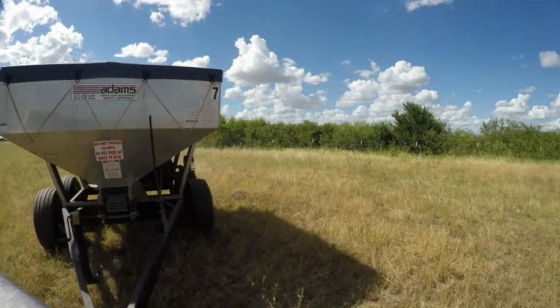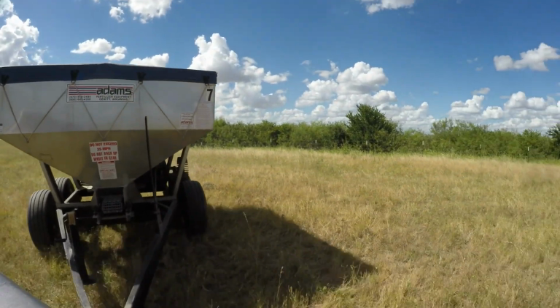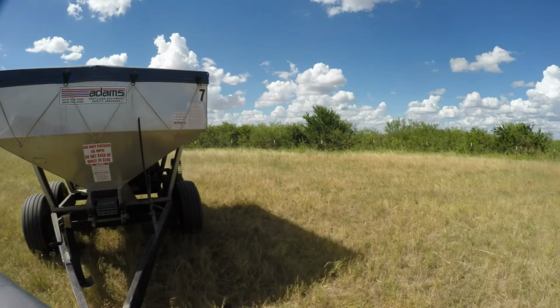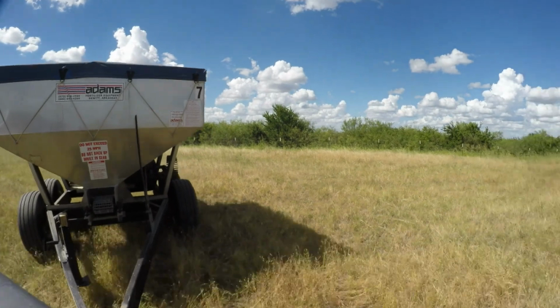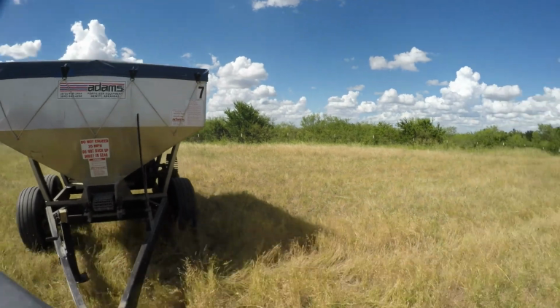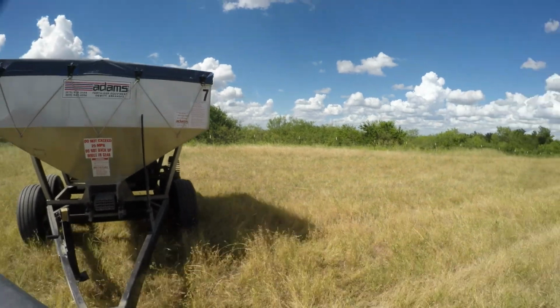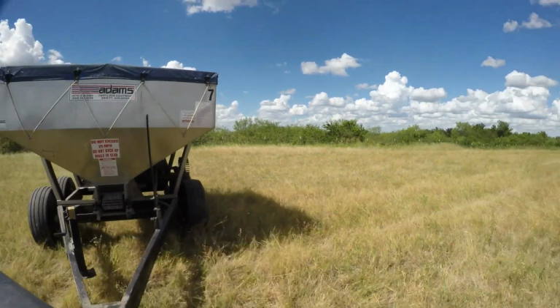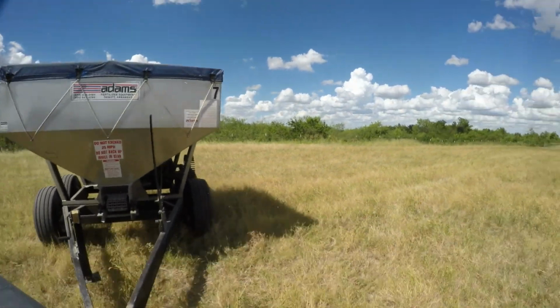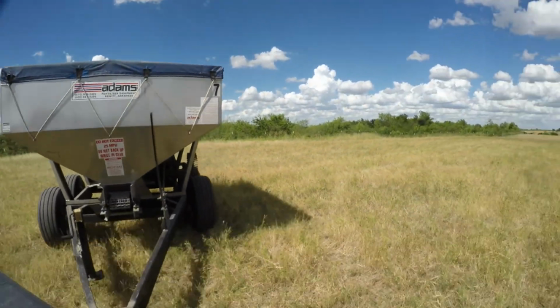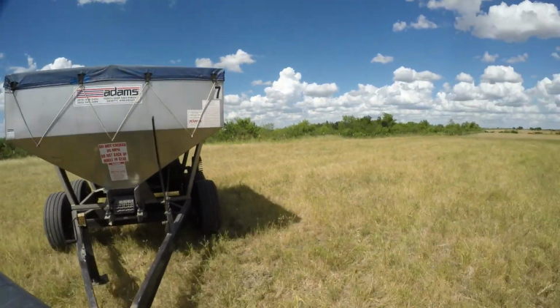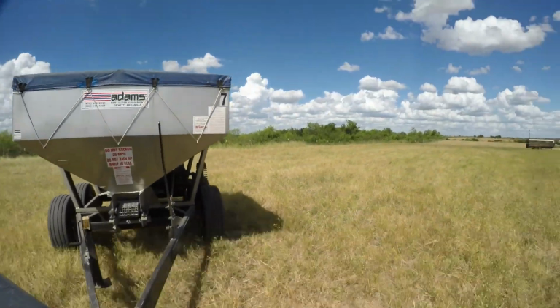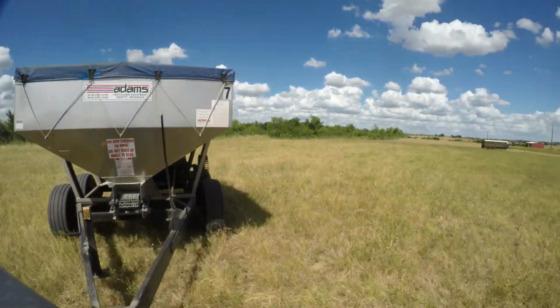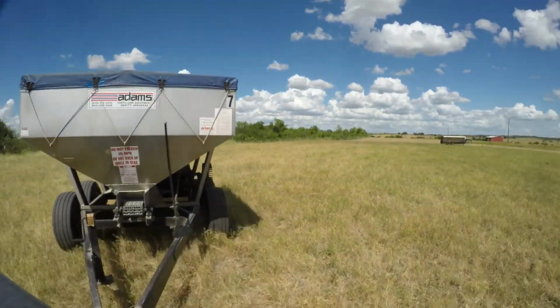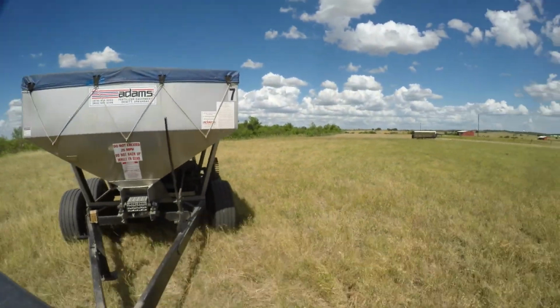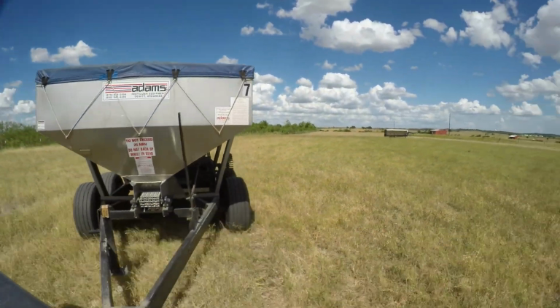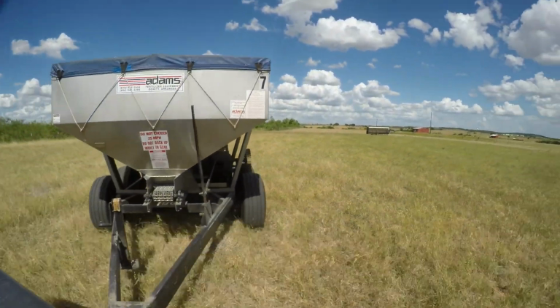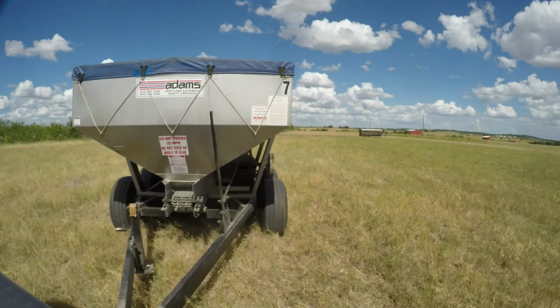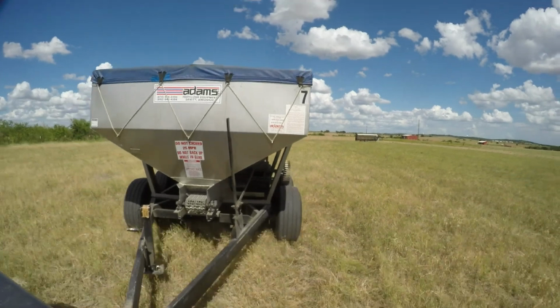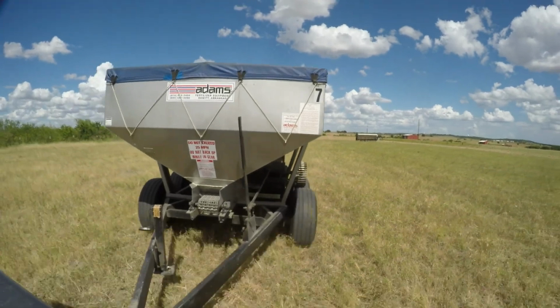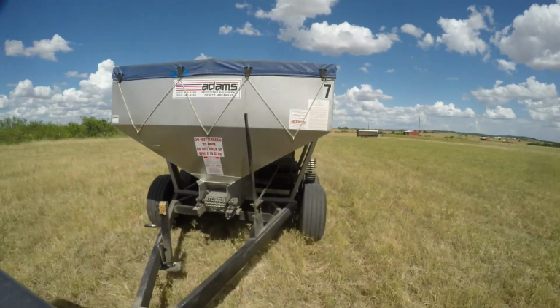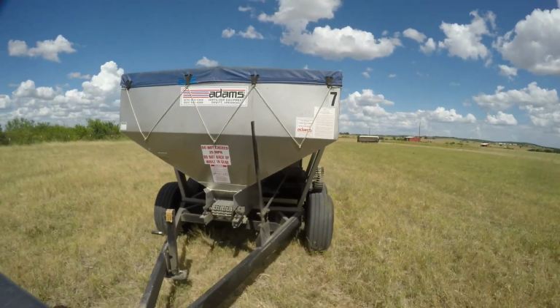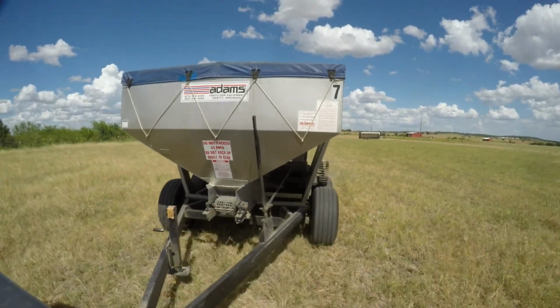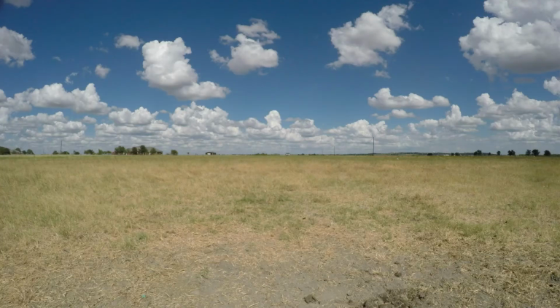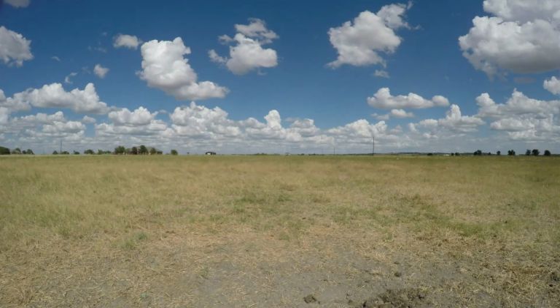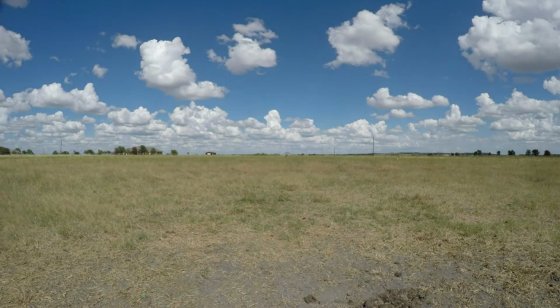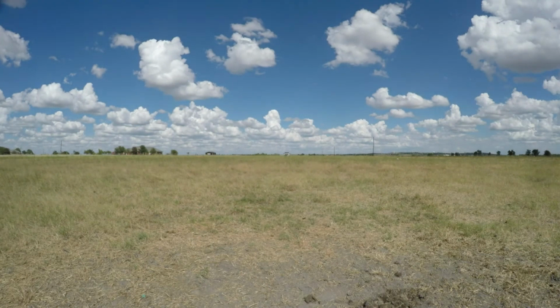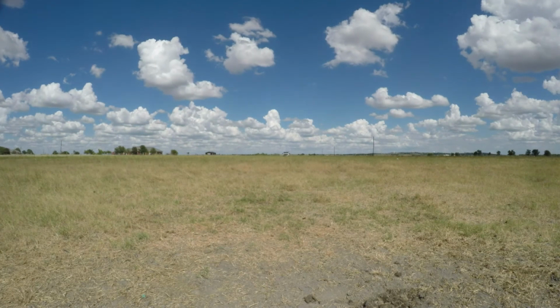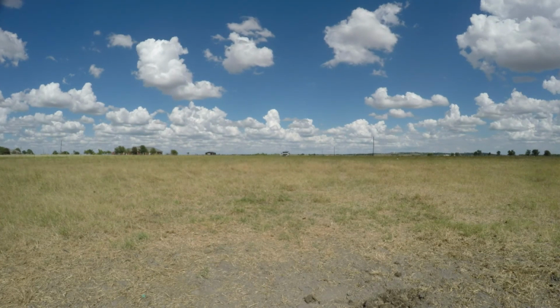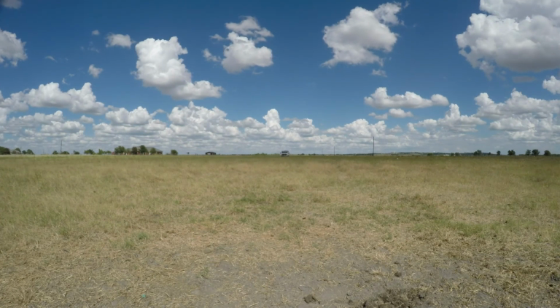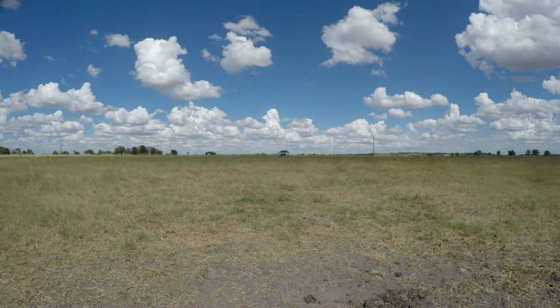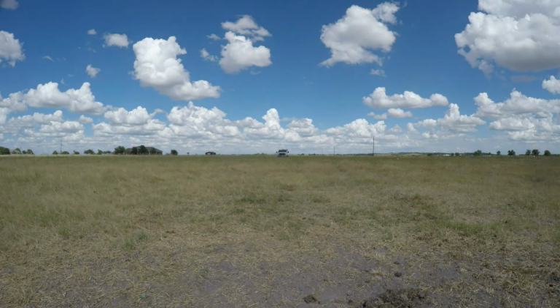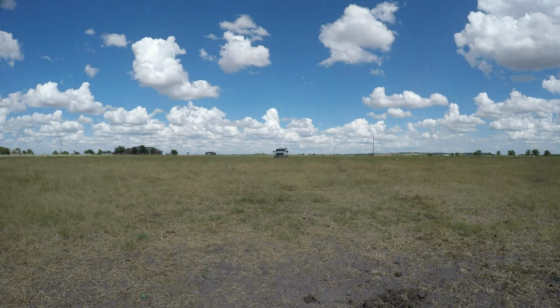Now the only thing to do is try to drive in a straight line and maintain a 40-foot spacing between each pass — oh, and keep staring at the radar on the computer hoping it does actually rain.